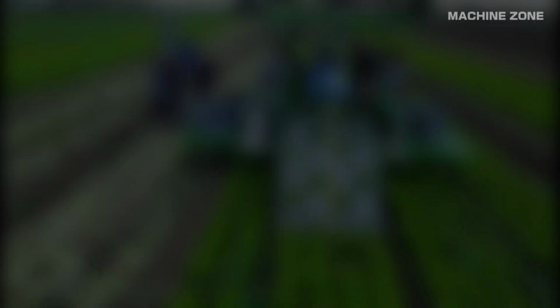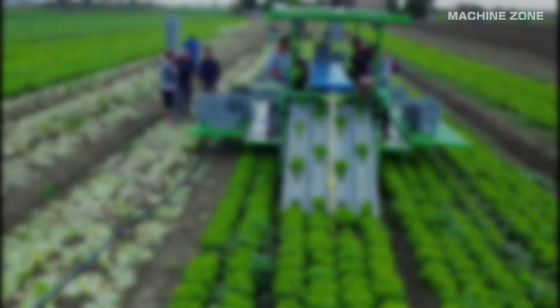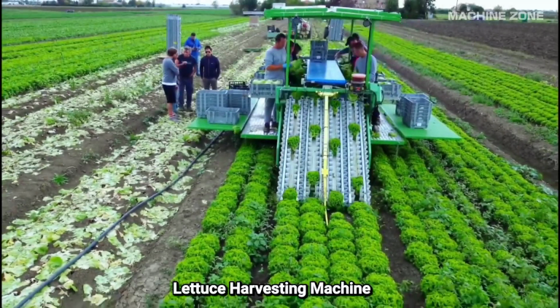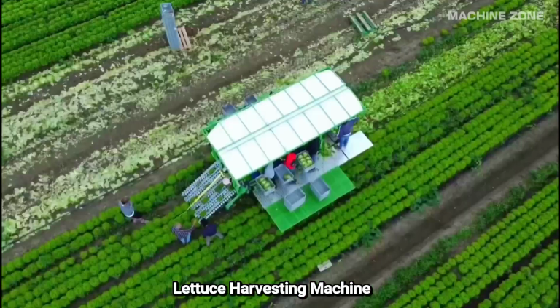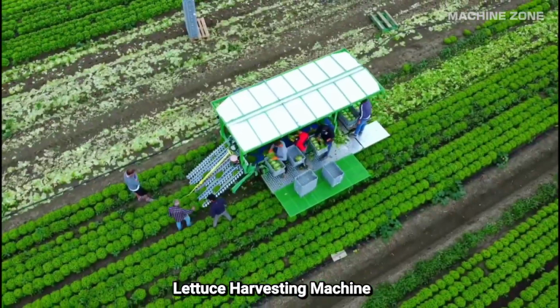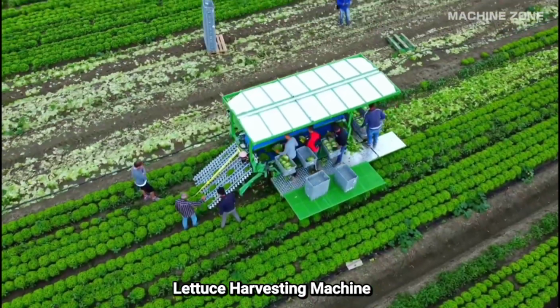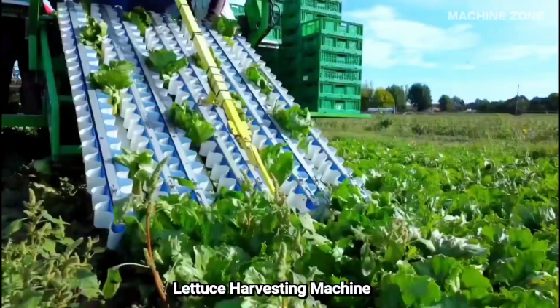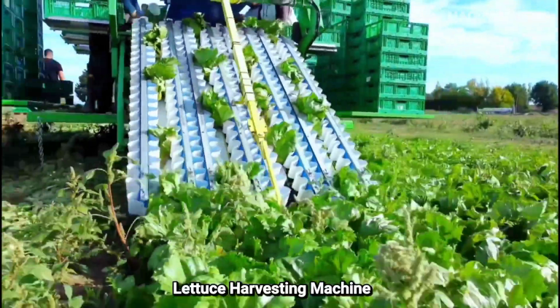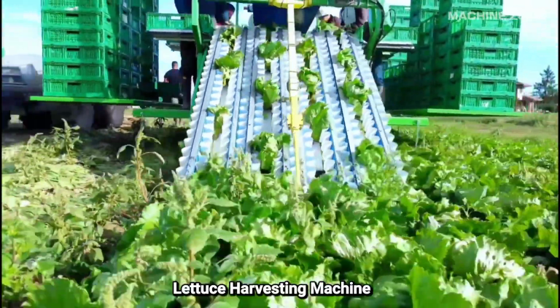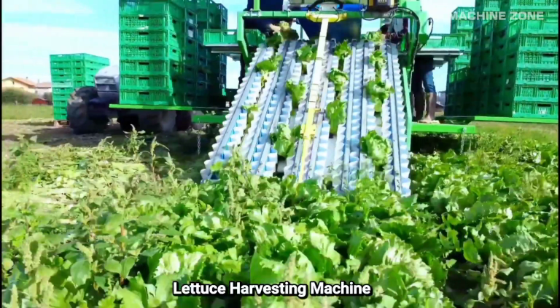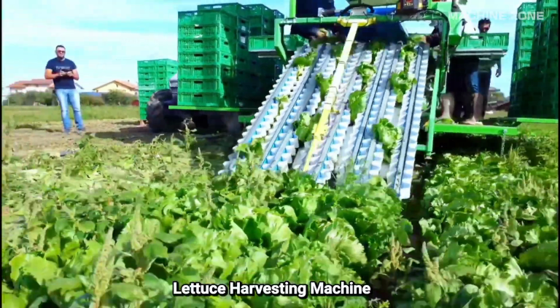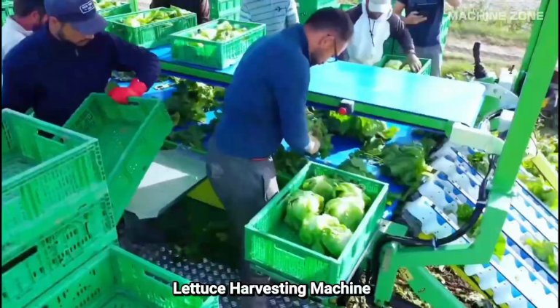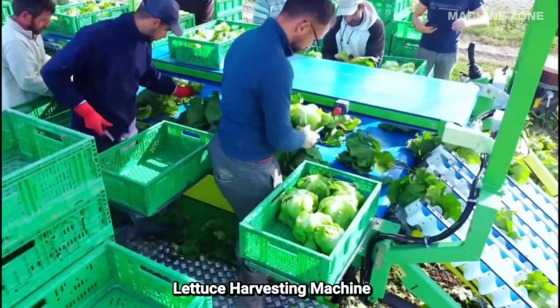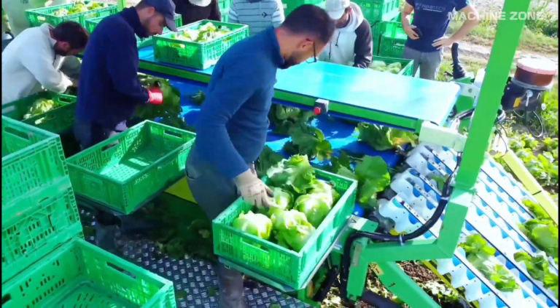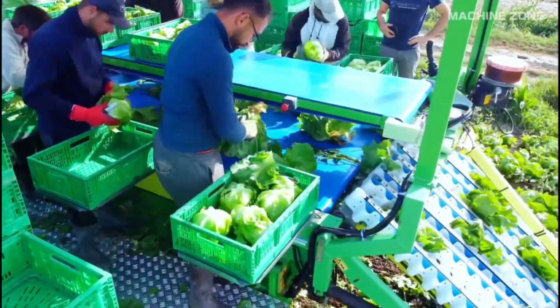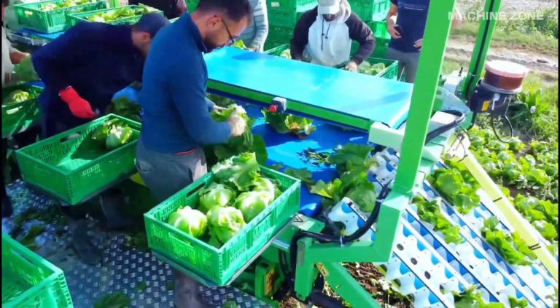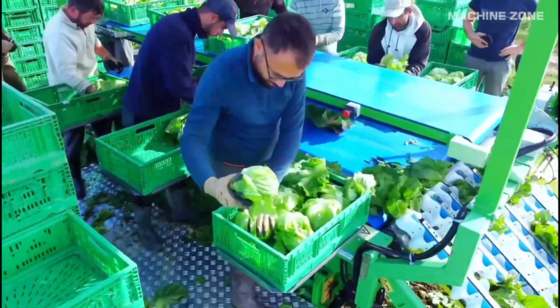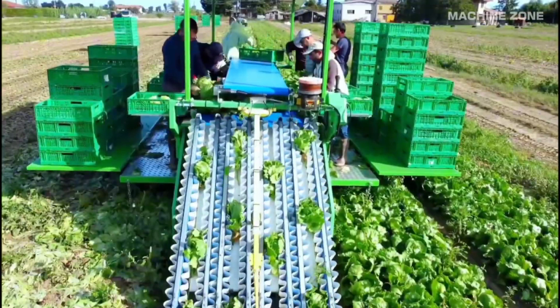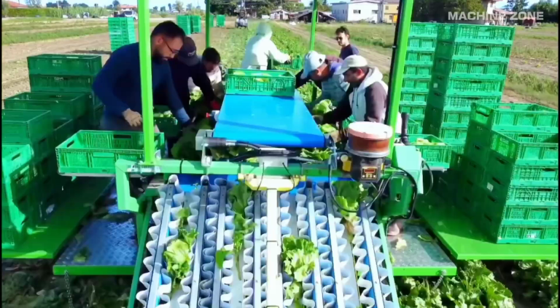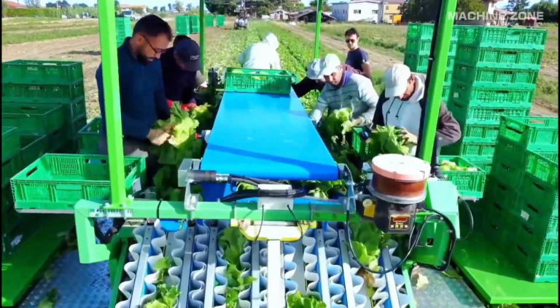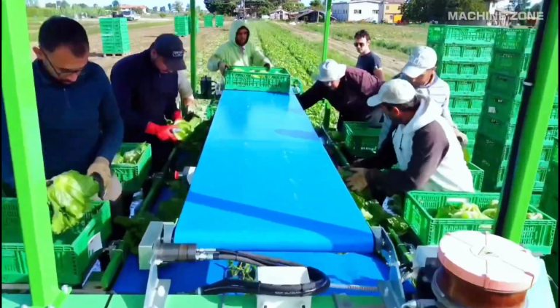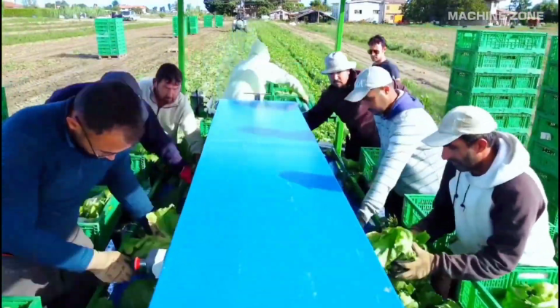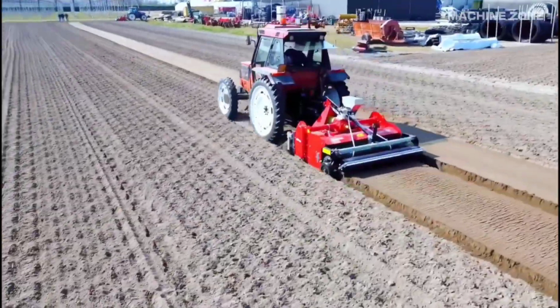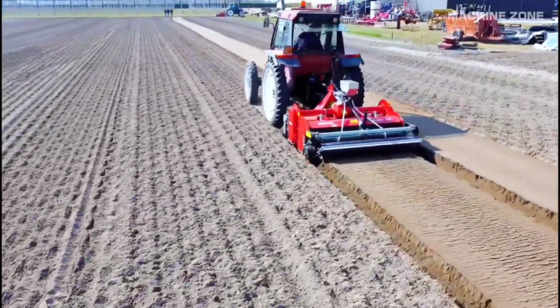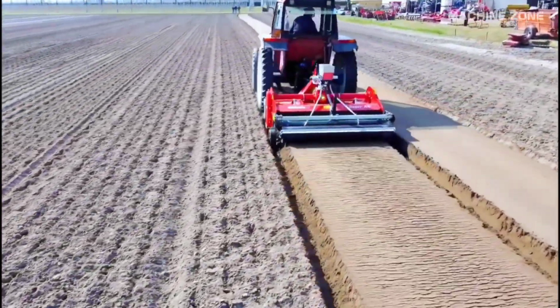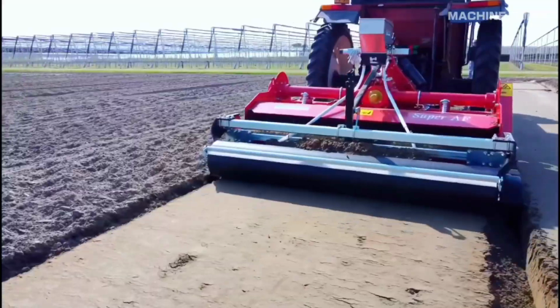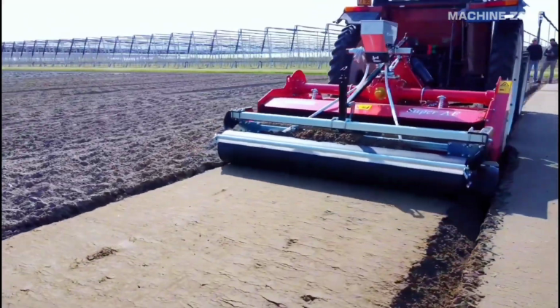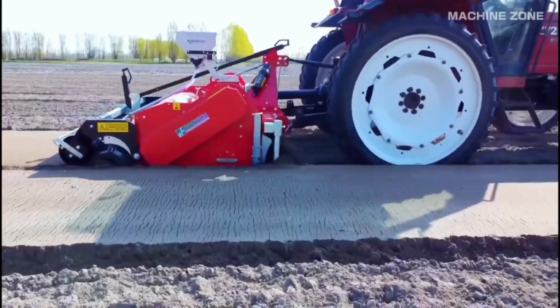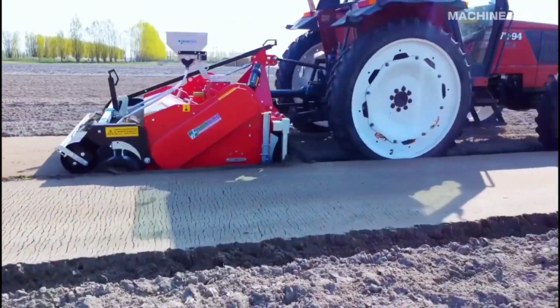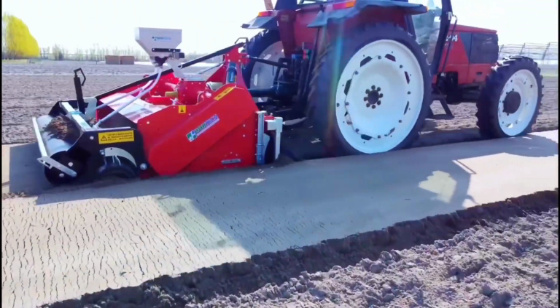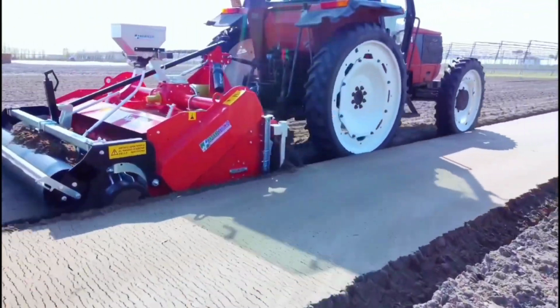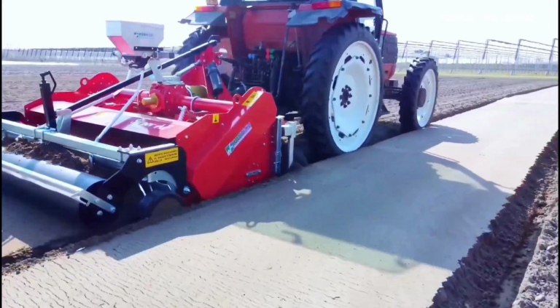Lettuce is a popular leafy green enjoyed worldwide, and its production demands efficient practices, especially during harvest. While manual harvesting was long the norm, modern lettuce farming relies heavily on machines to streamline this process.